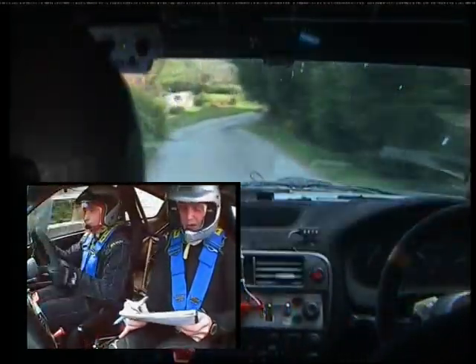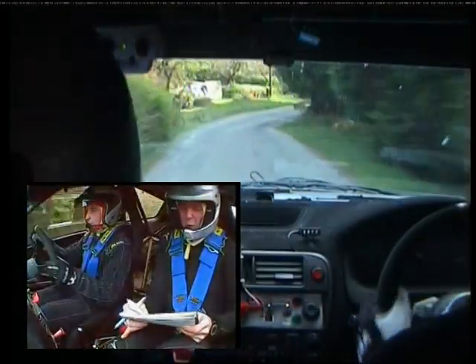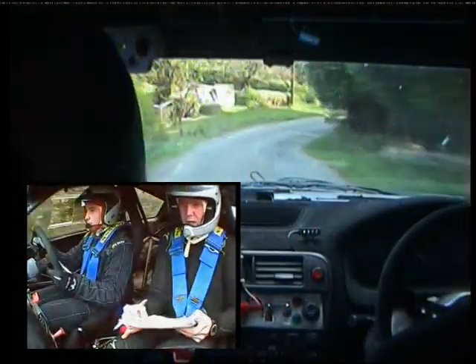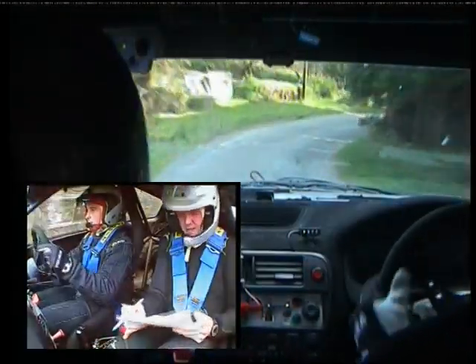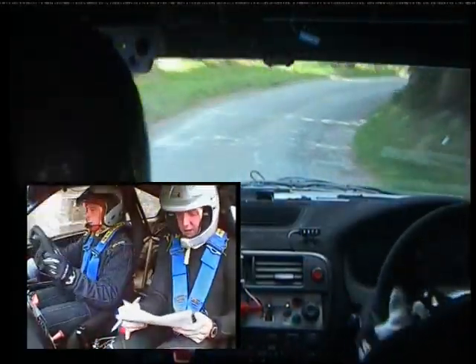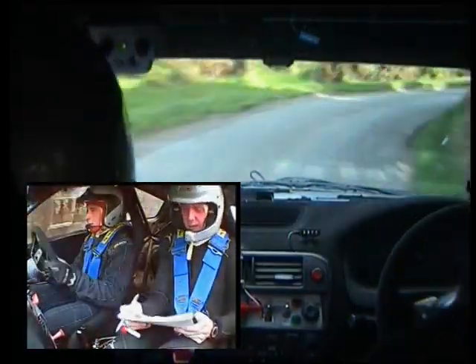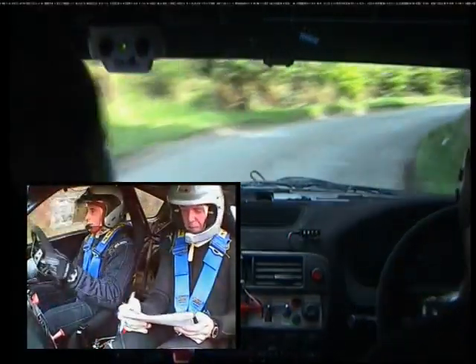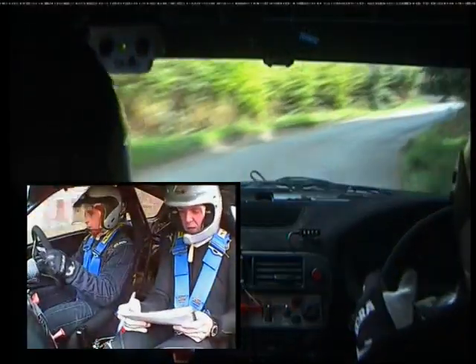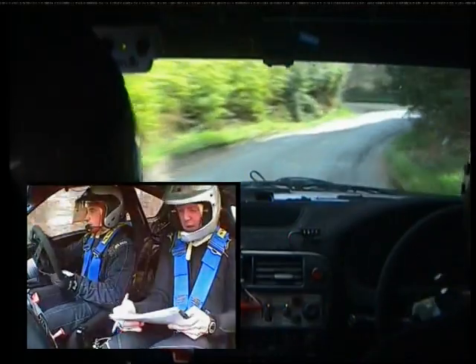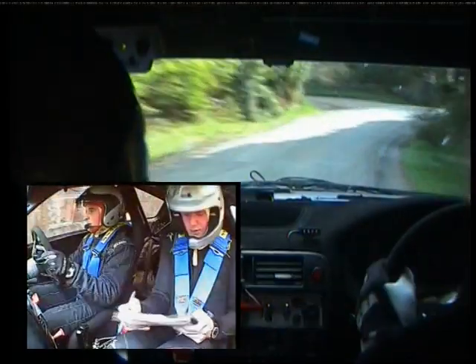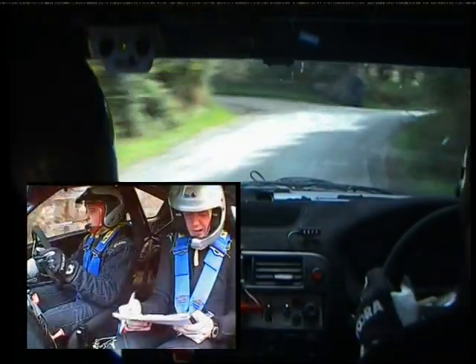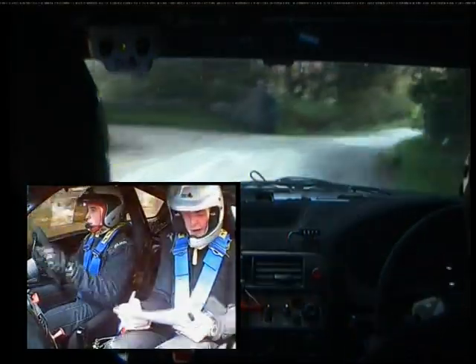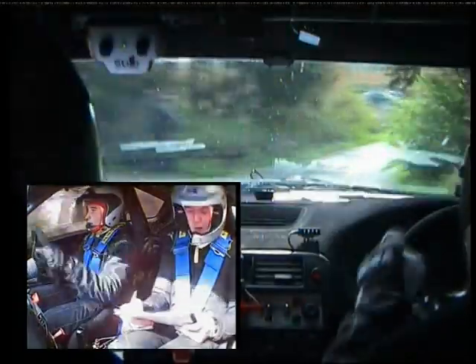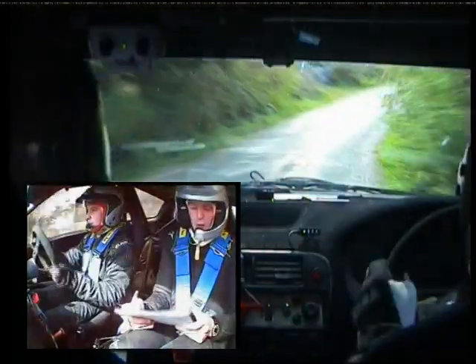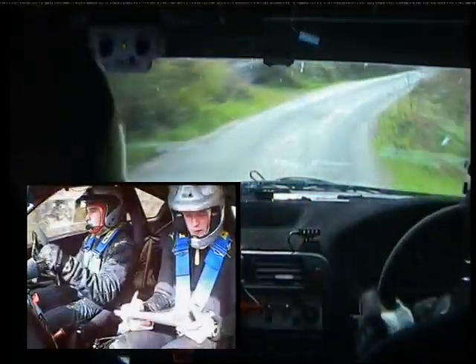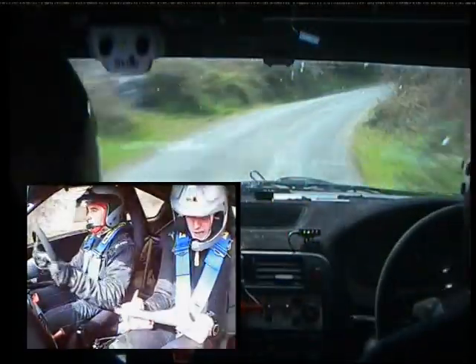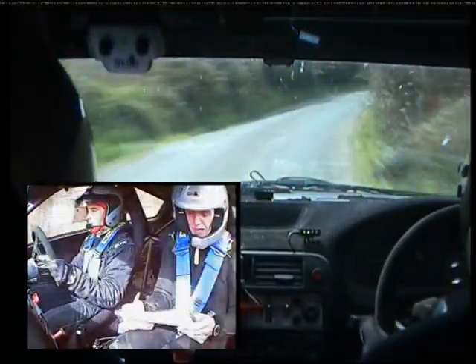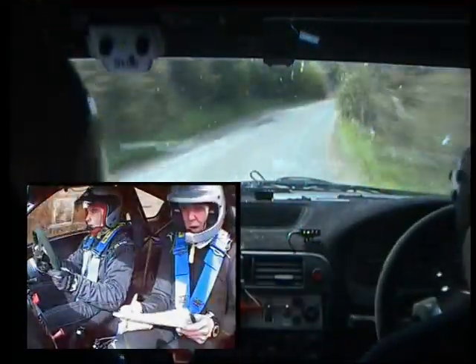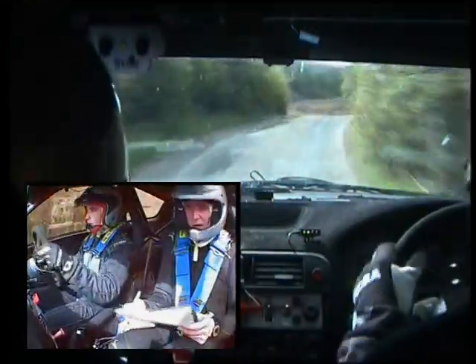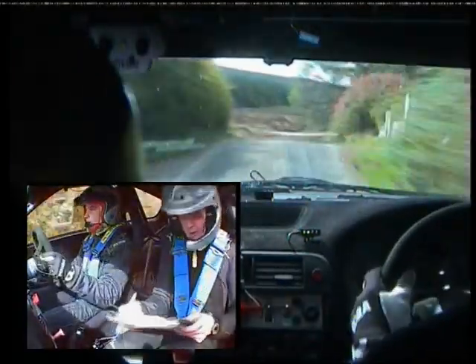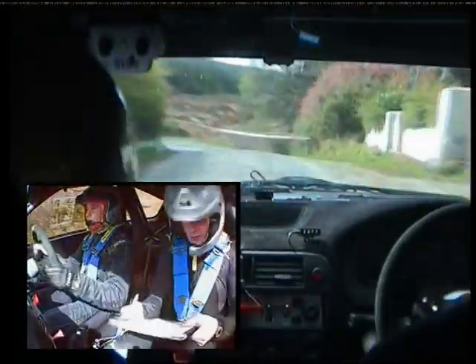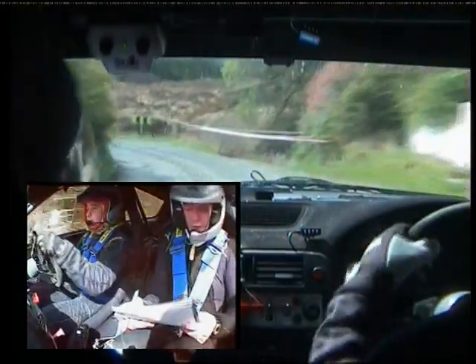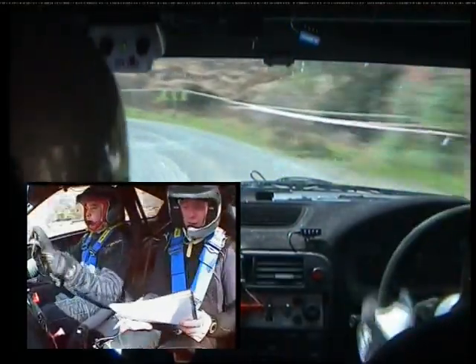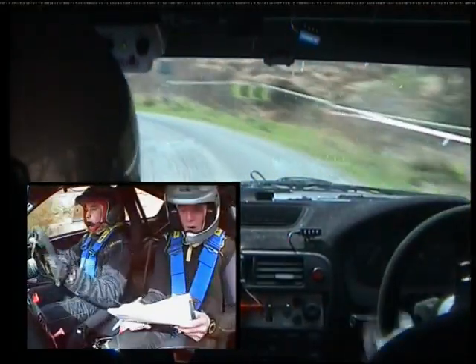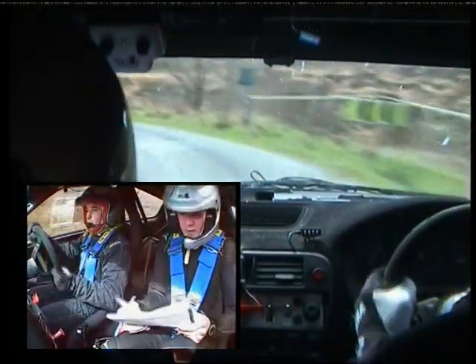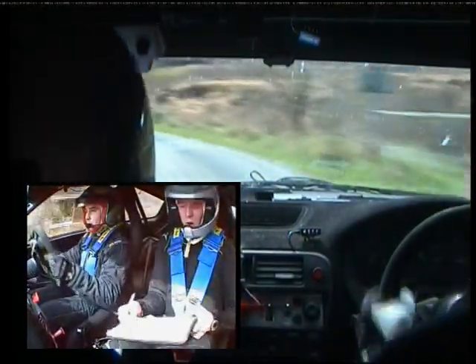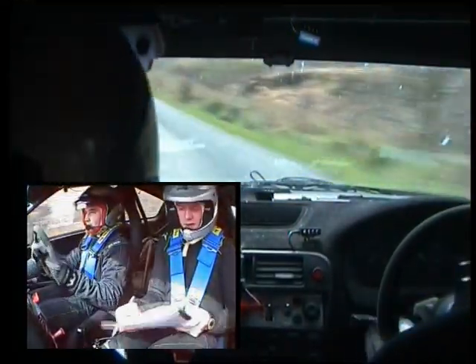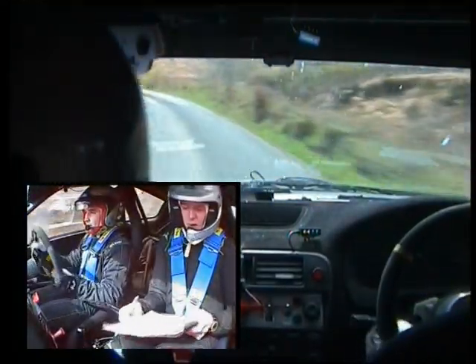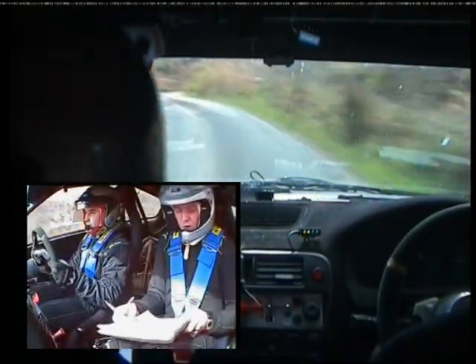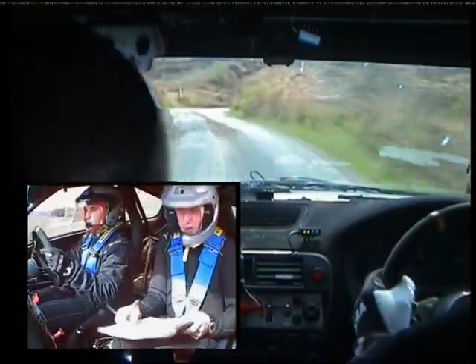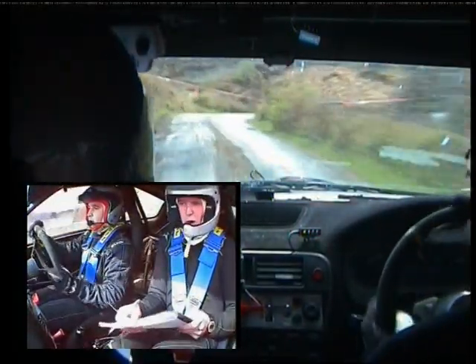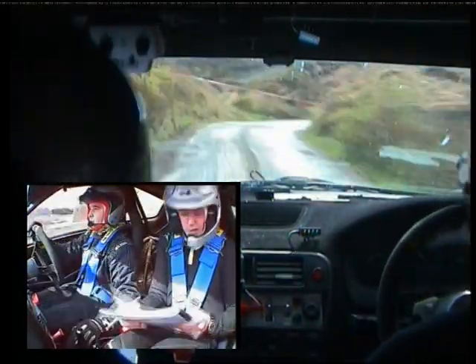Very long four right tightens. Past piers, tightens past piers, into crest. Four left past lane. 40. Now to square right, don't cut. Square right now, don't cut. And then 40.